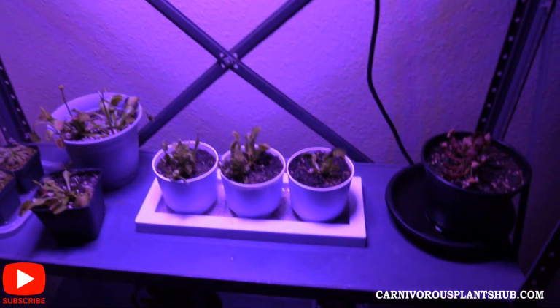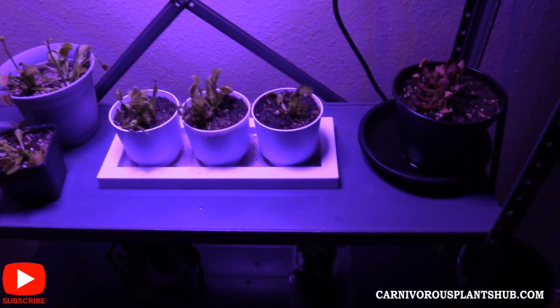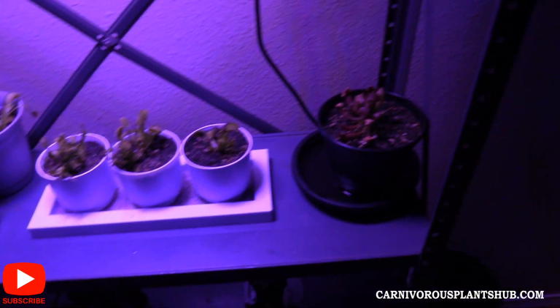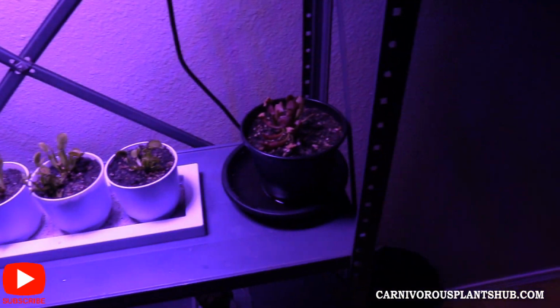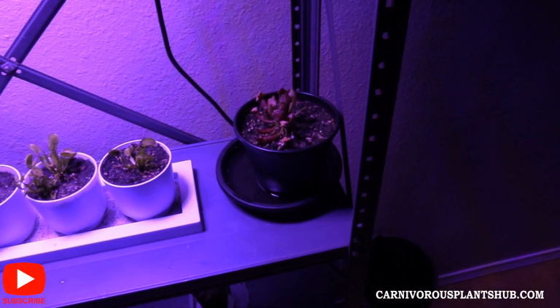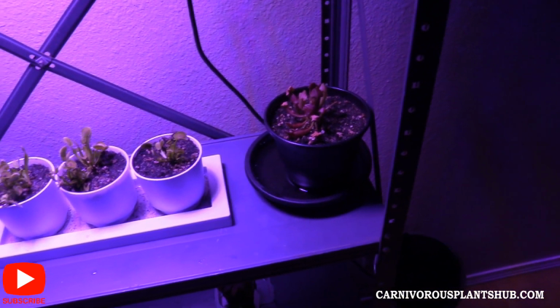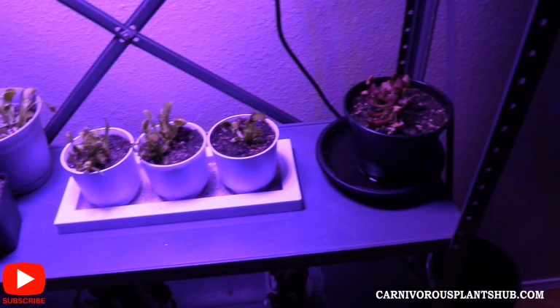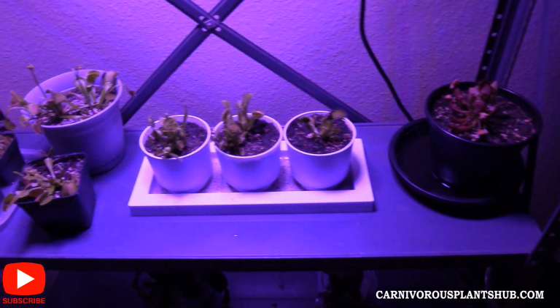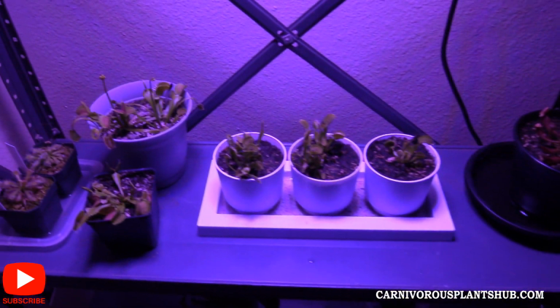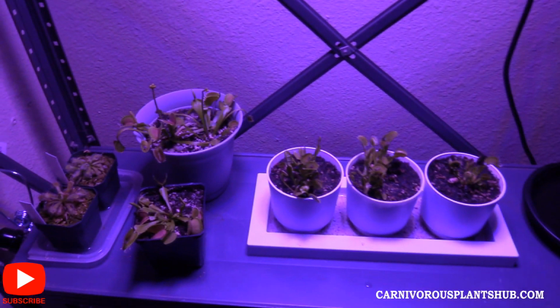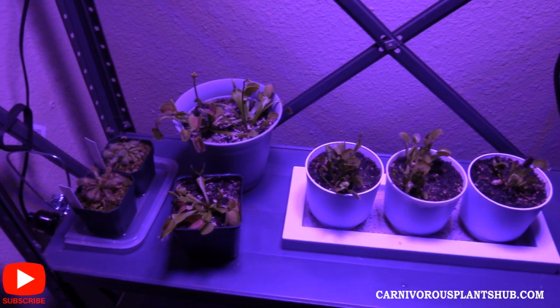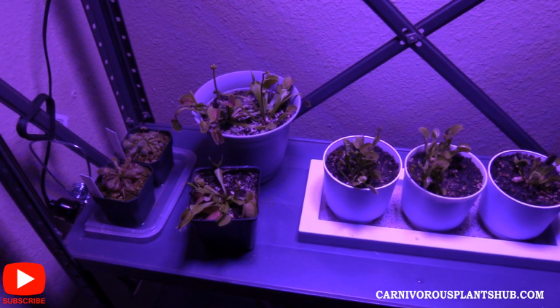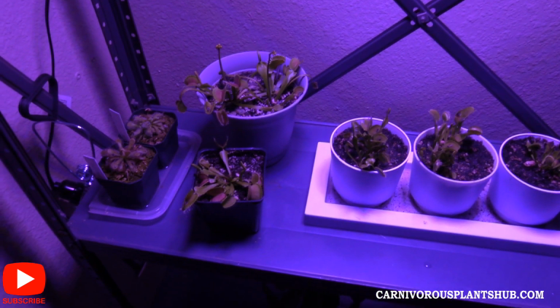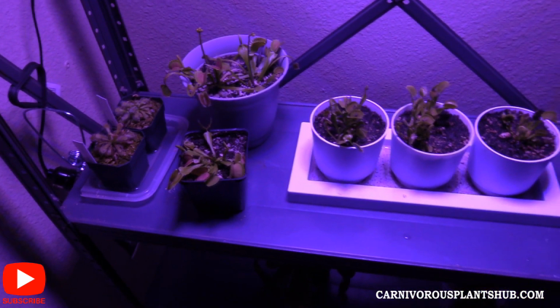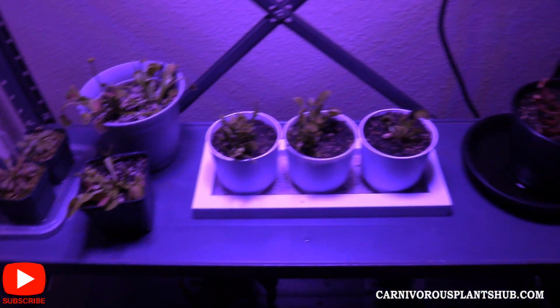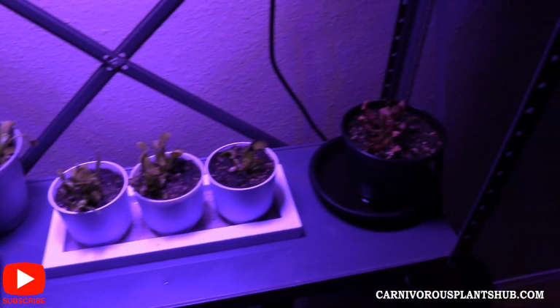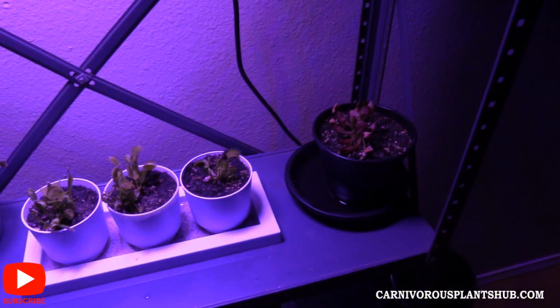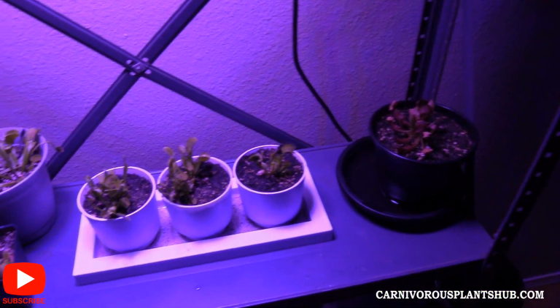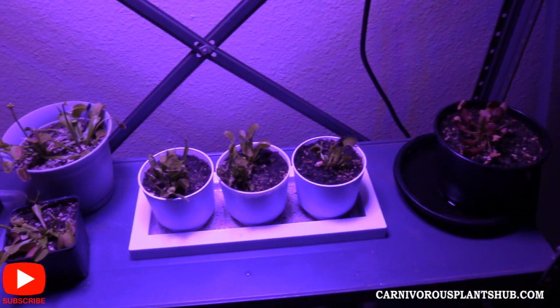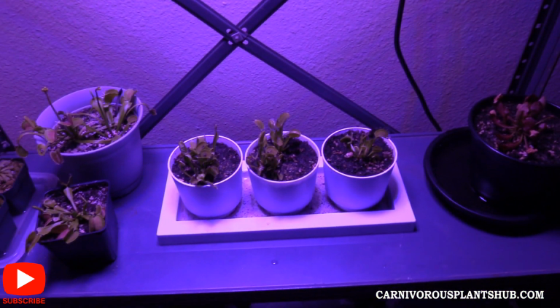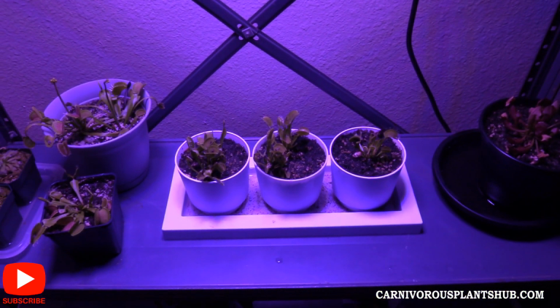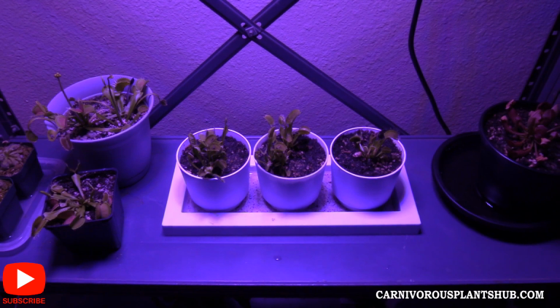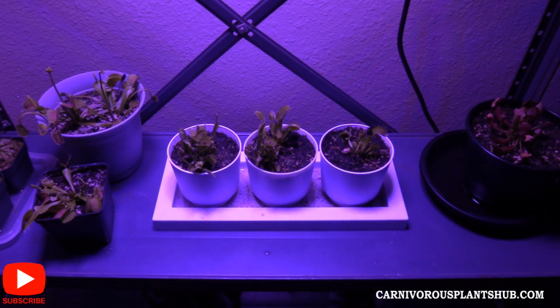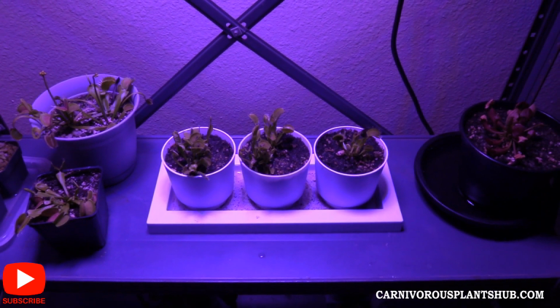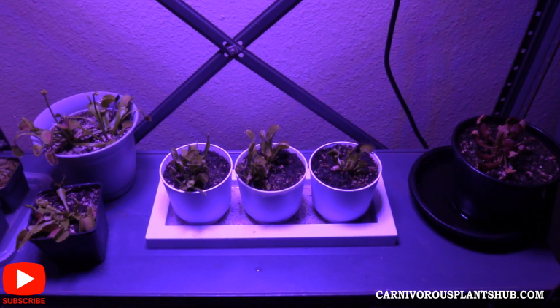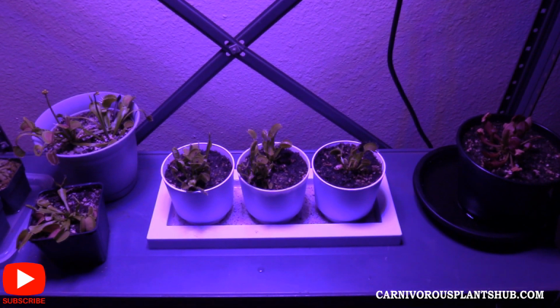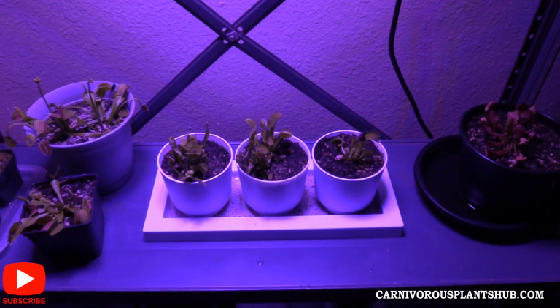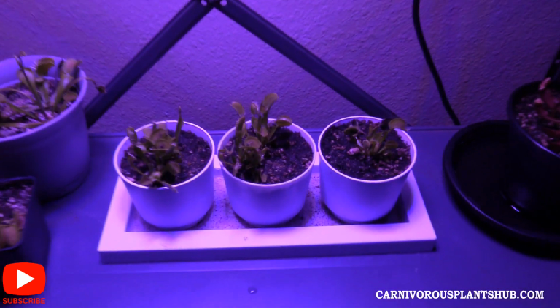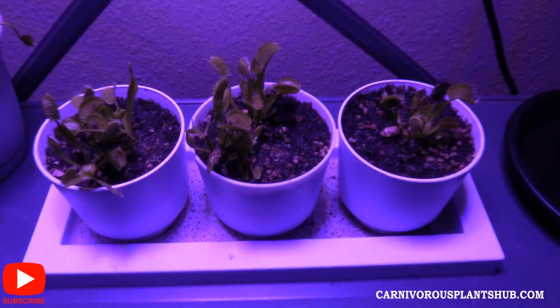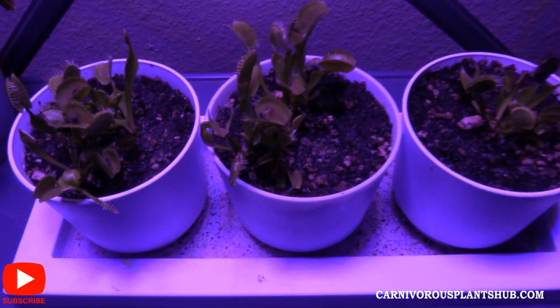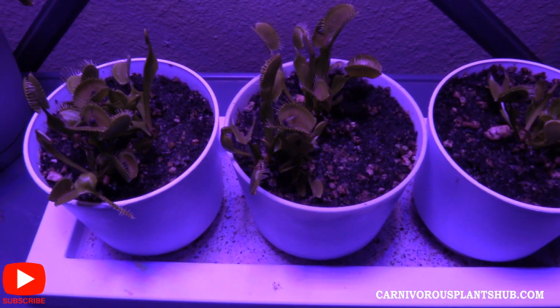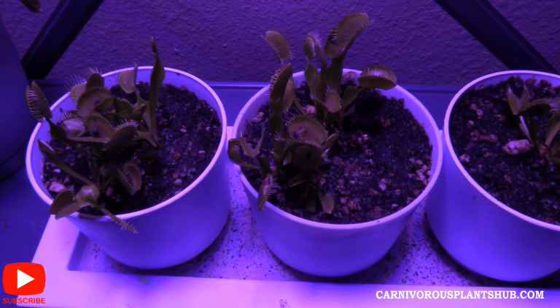Definitely subscribe to the channel if you want to see the updates on all these different plants and some of the different cool stuff I'm doing with them. Thanks for being here, I really appreciate it, and I really hope to see you guys again in a future video. Have a good one!